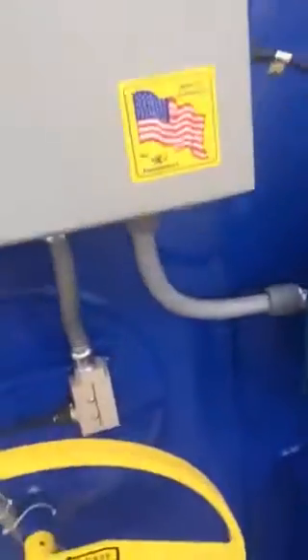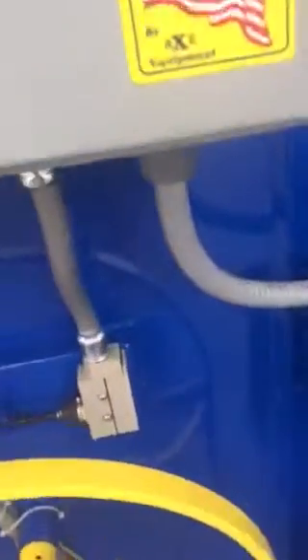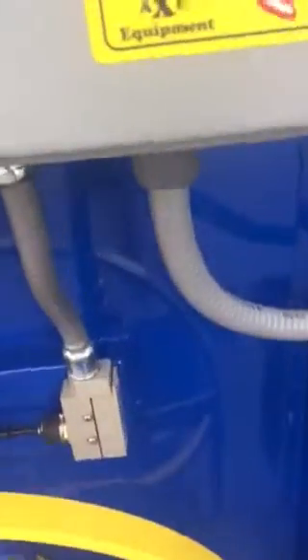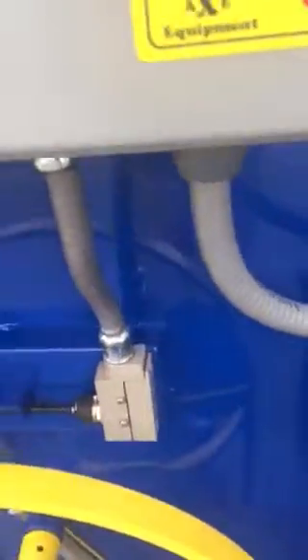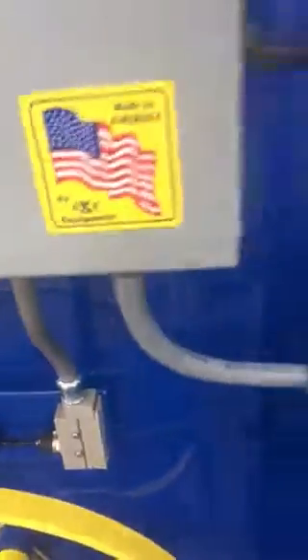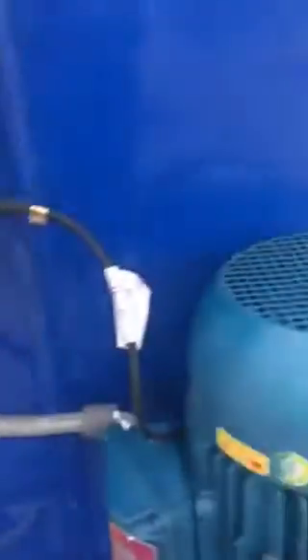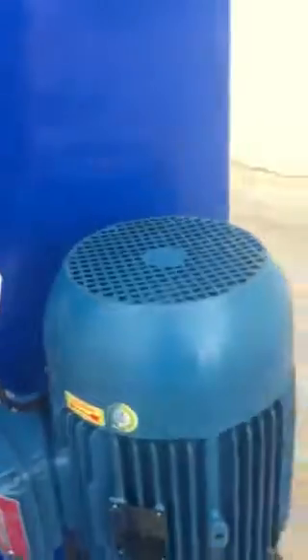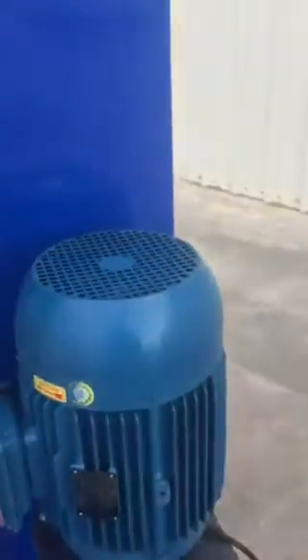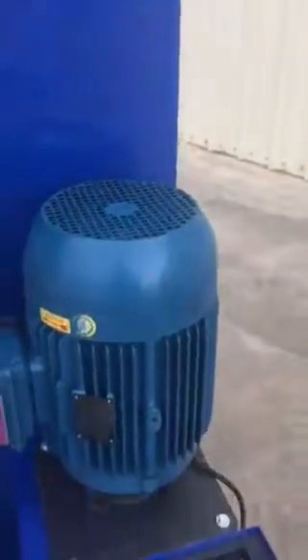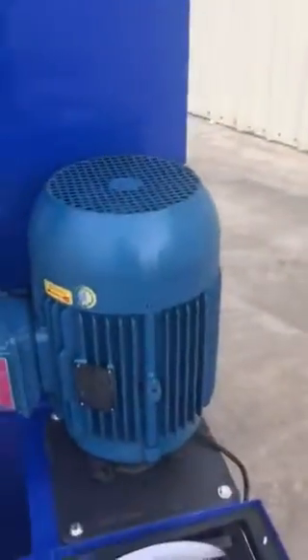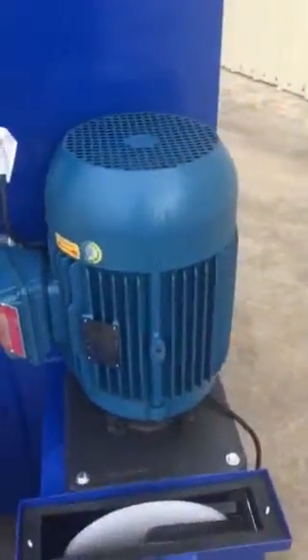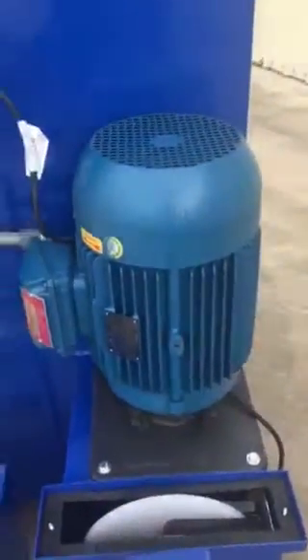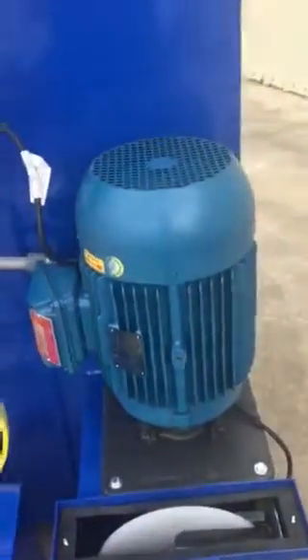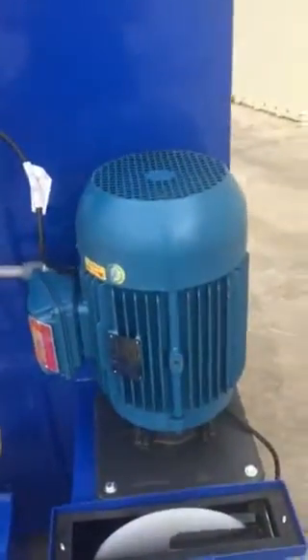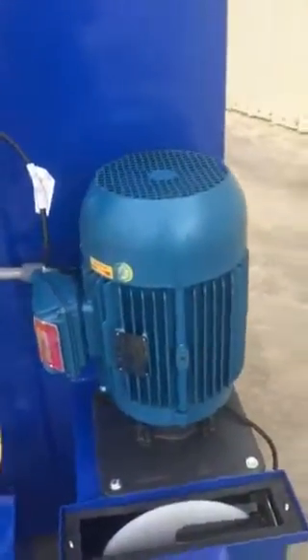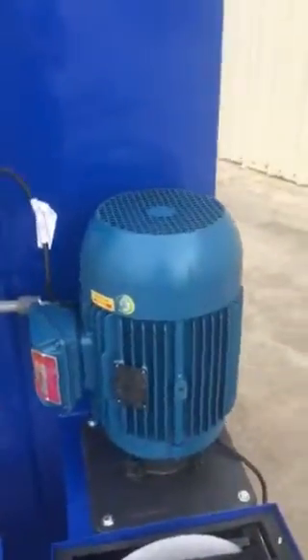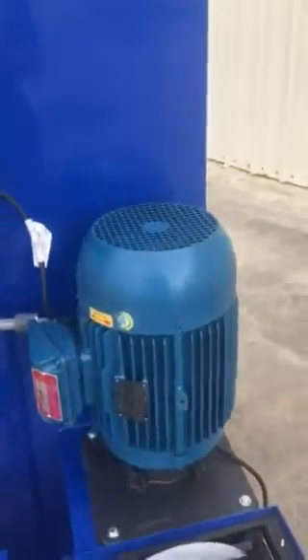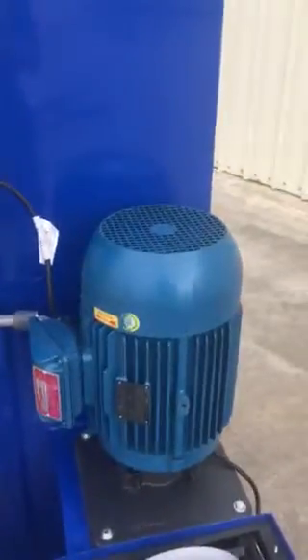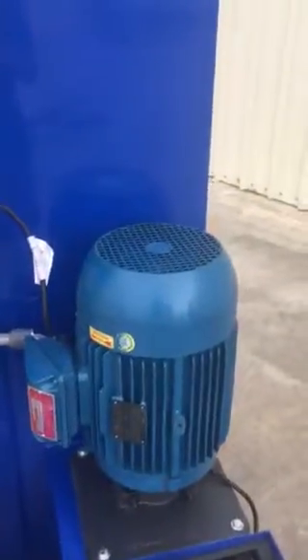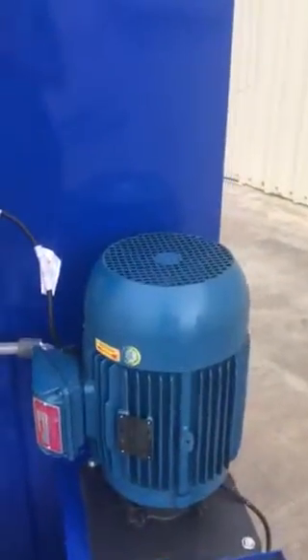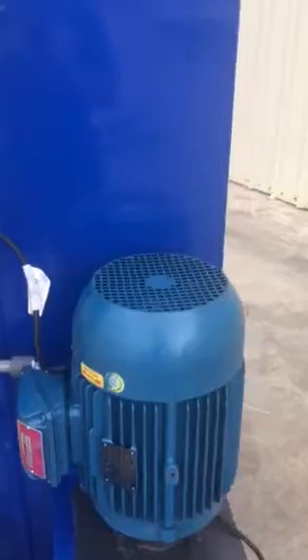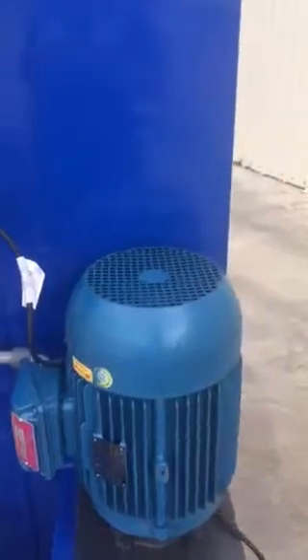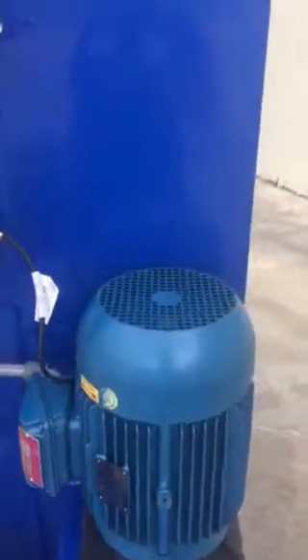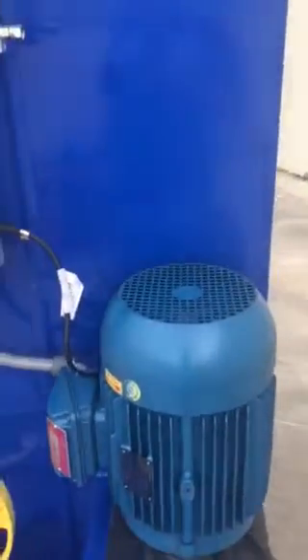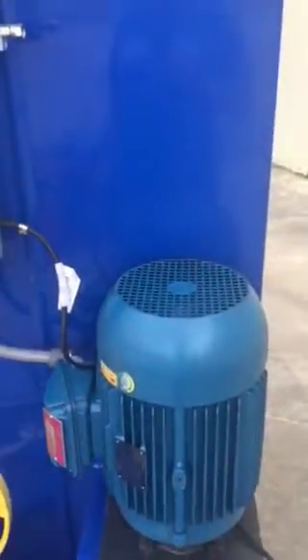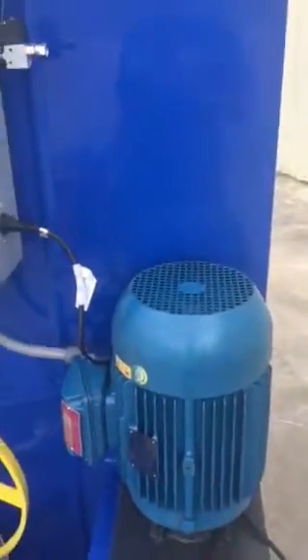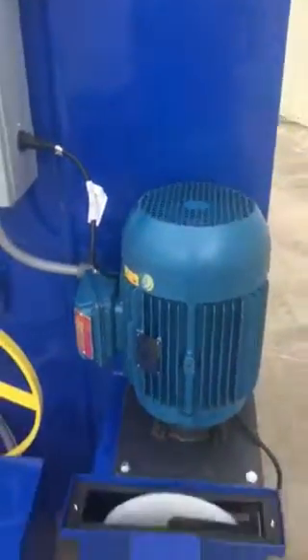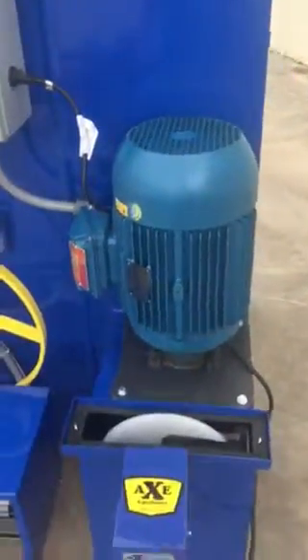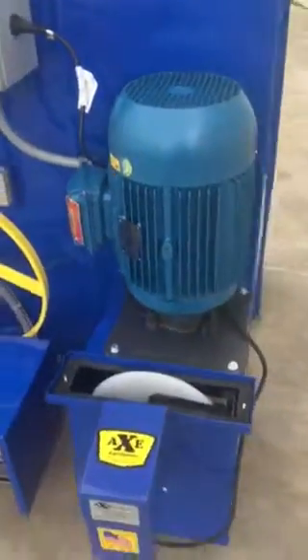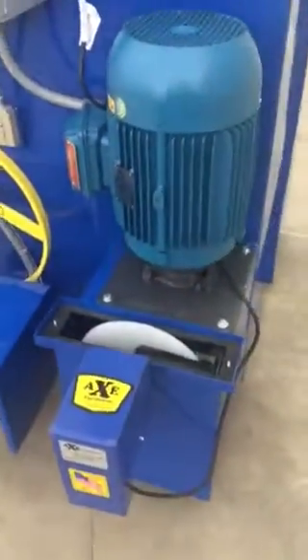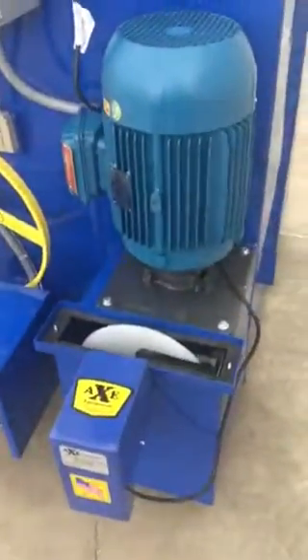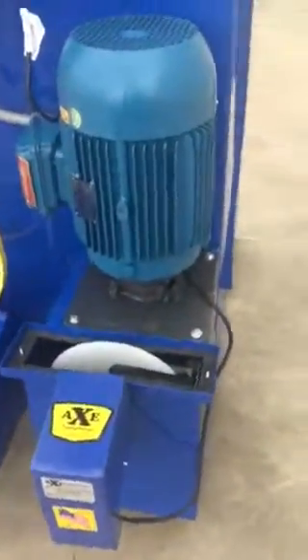There's a little door safety switch here. Nice big 10-horsepower motor — this thing runs at about 80 PSI but it flows about 140 gallons a minute, so it really flows real nicely.